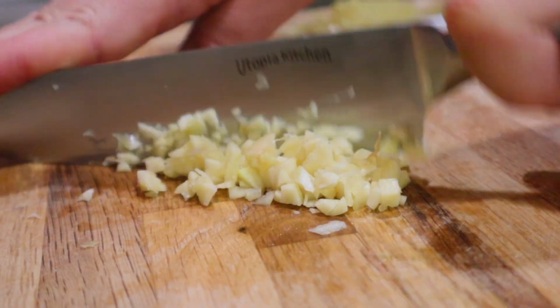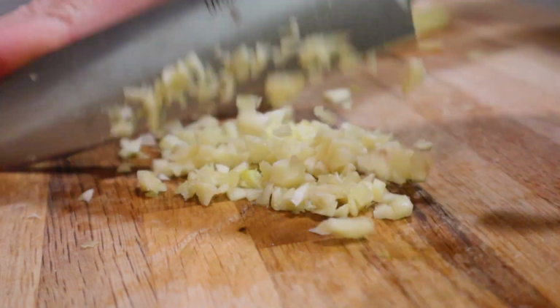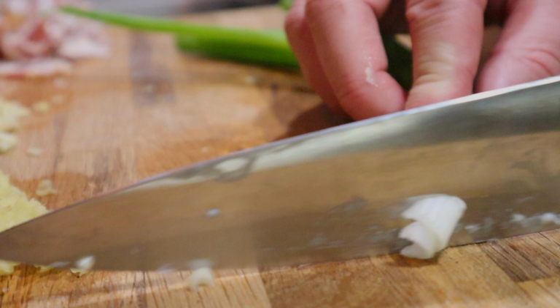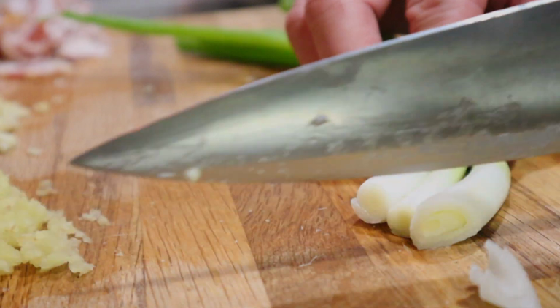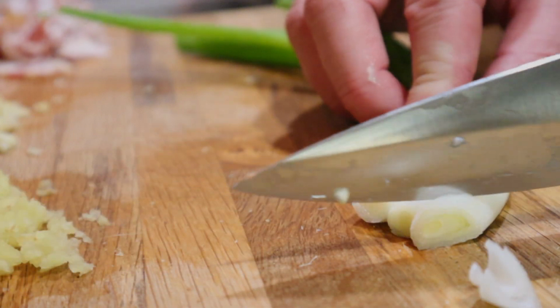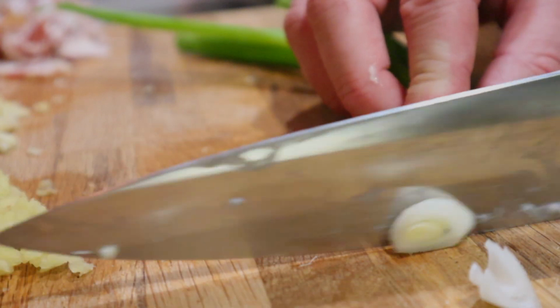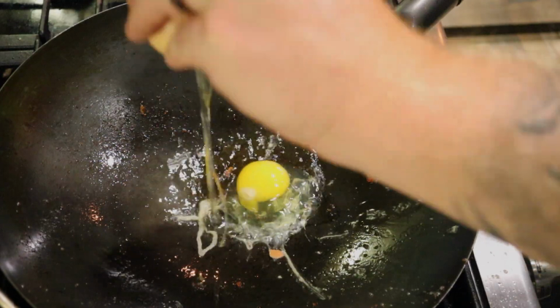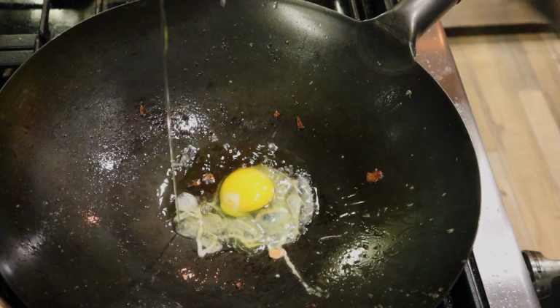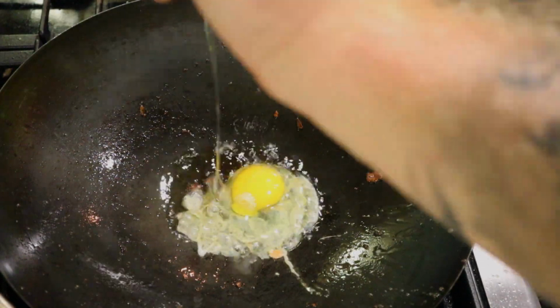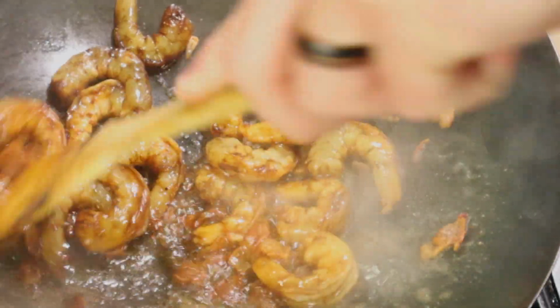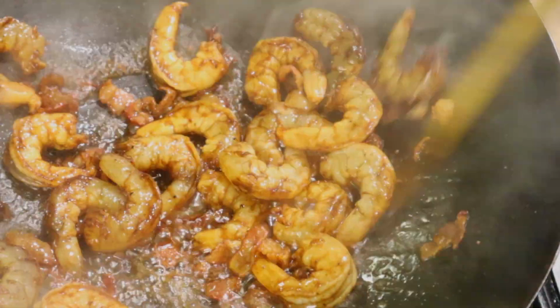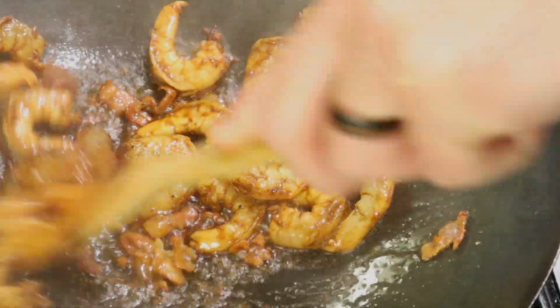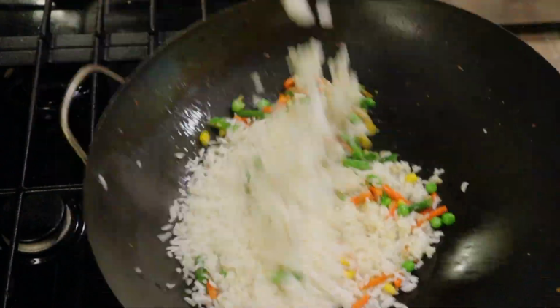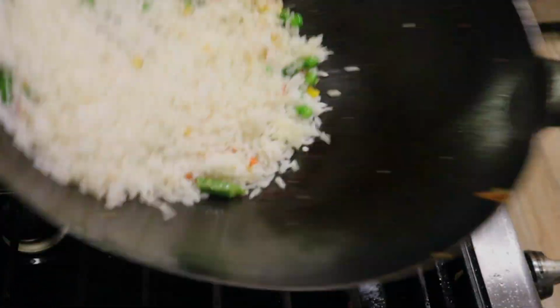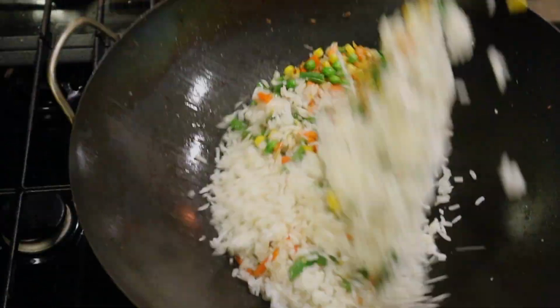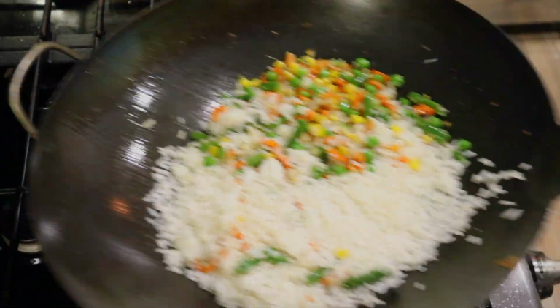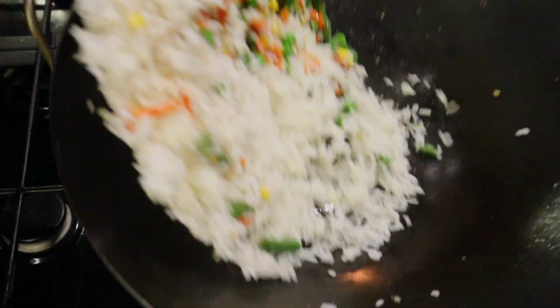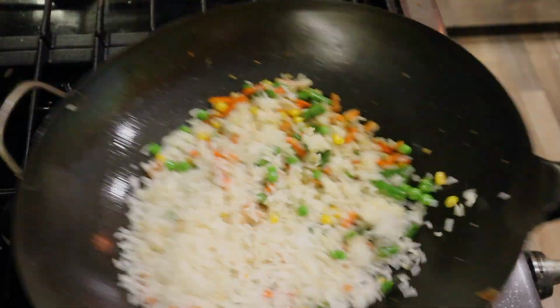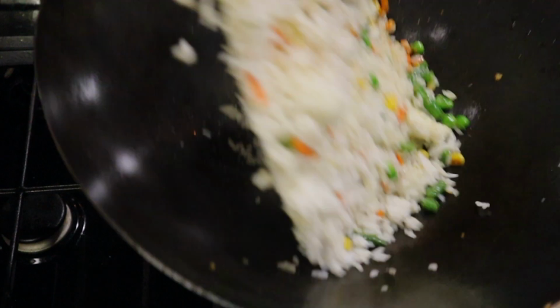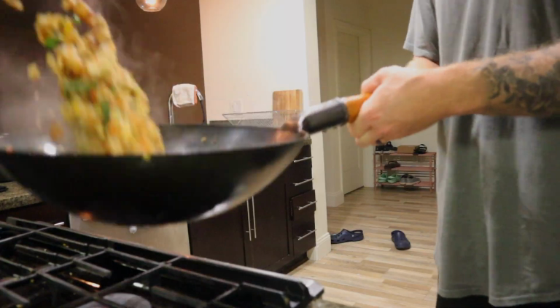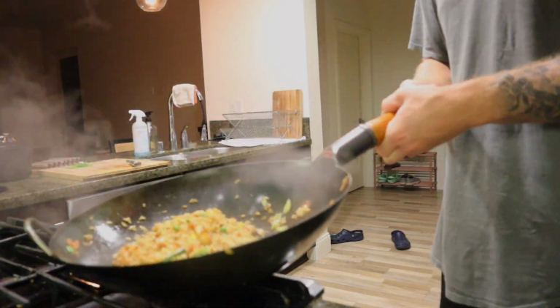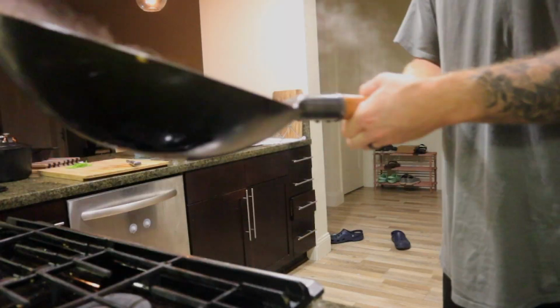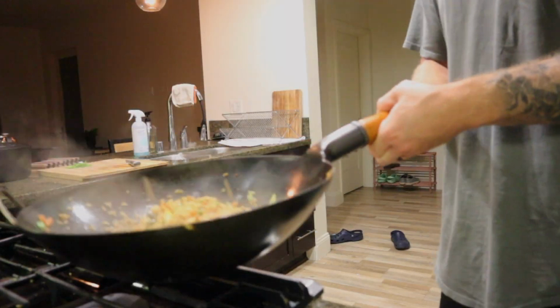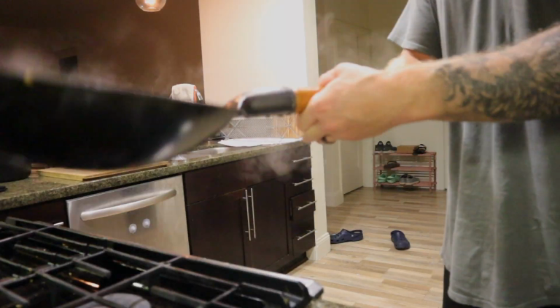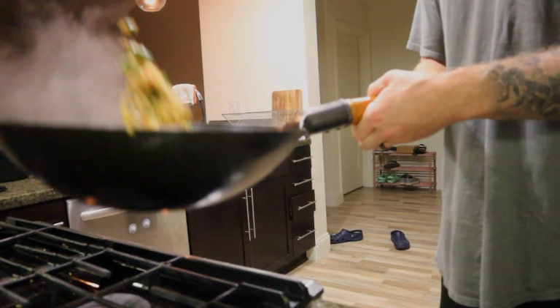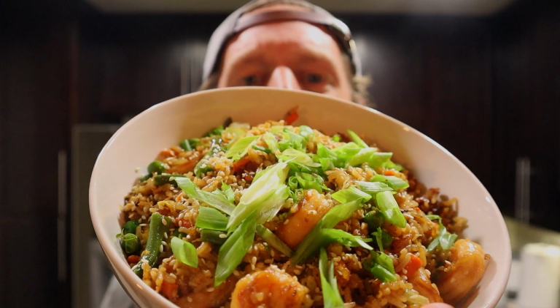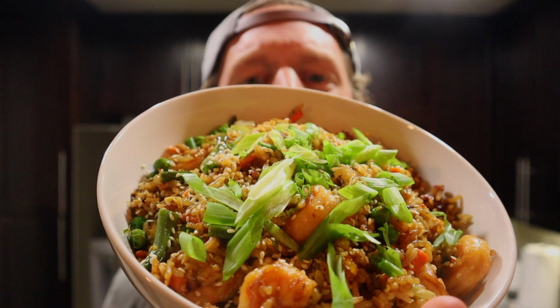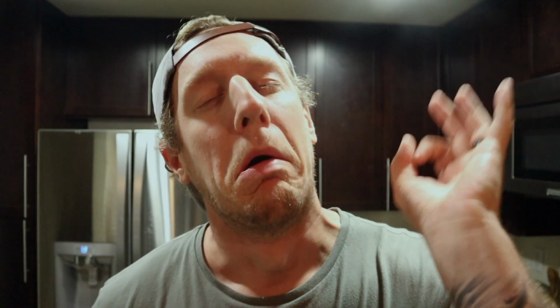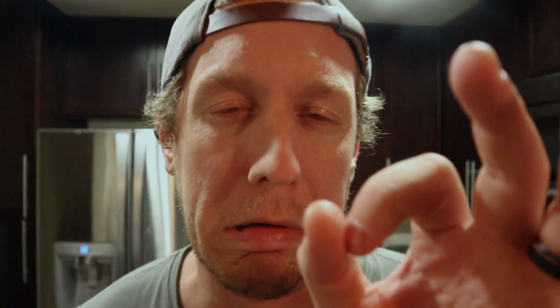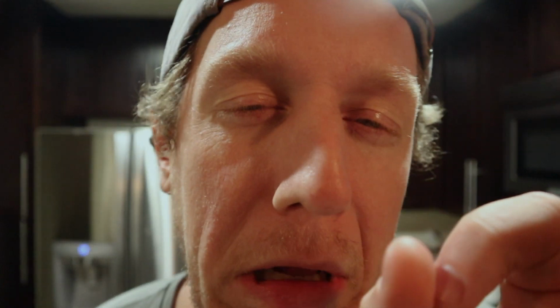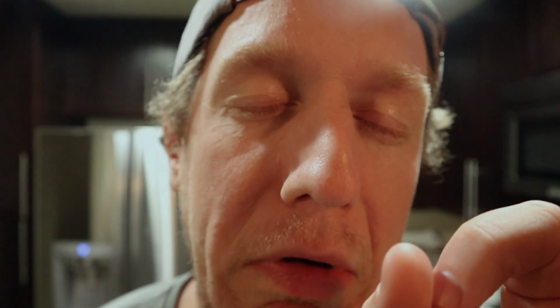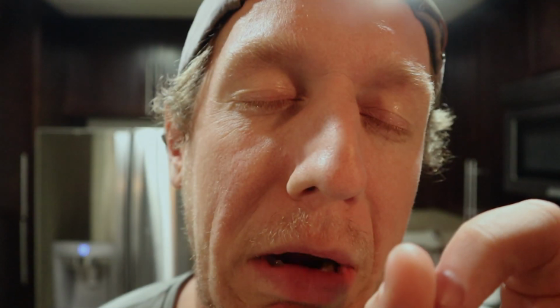Fried rice — just so easy to make. You just take some old rice, put a bunch of vegetables and meat, mix it with a little soy sauce, and you got yourself some real nice fried rice, right?